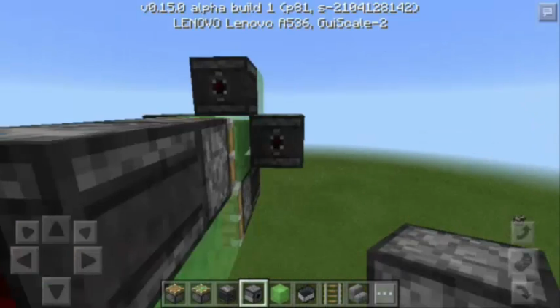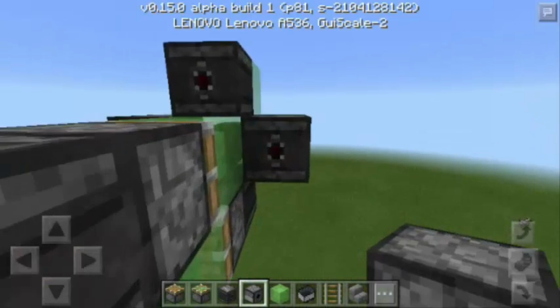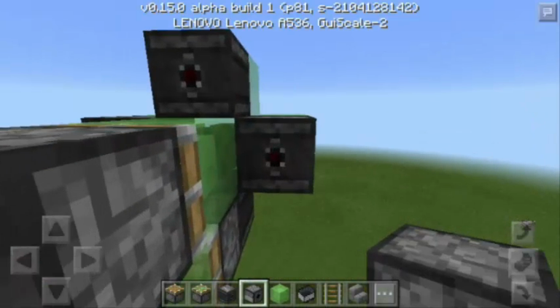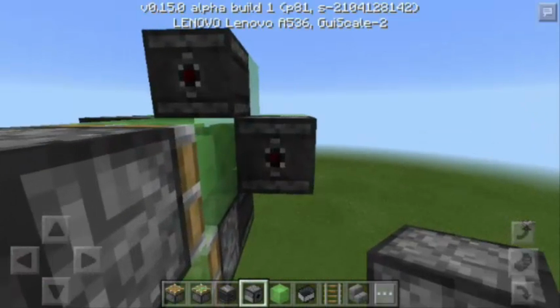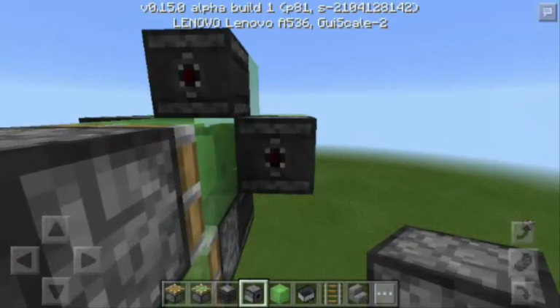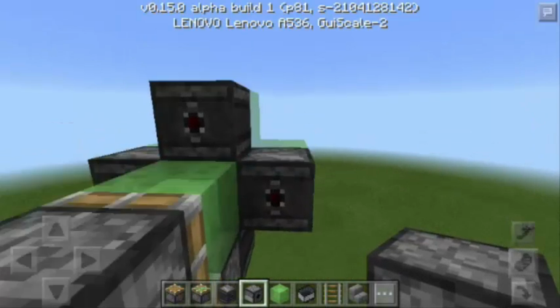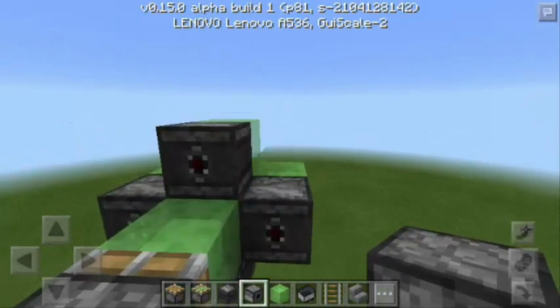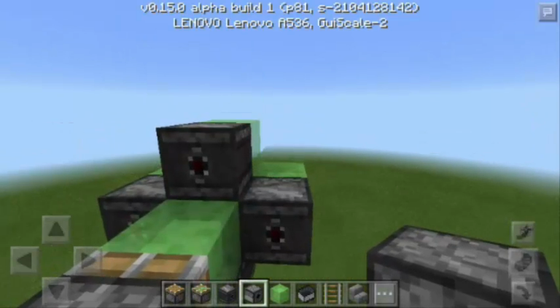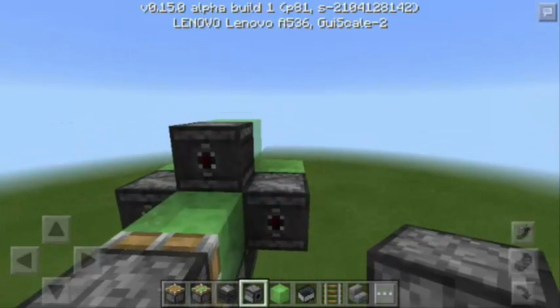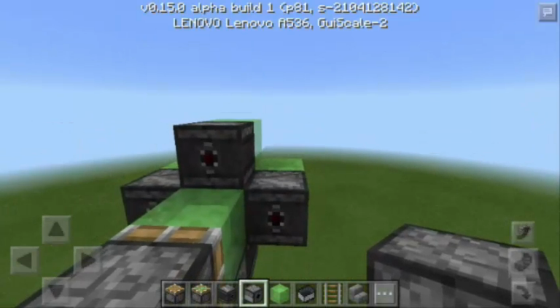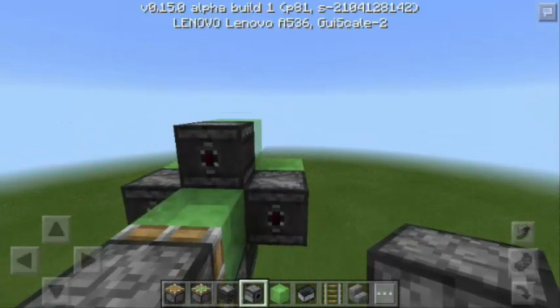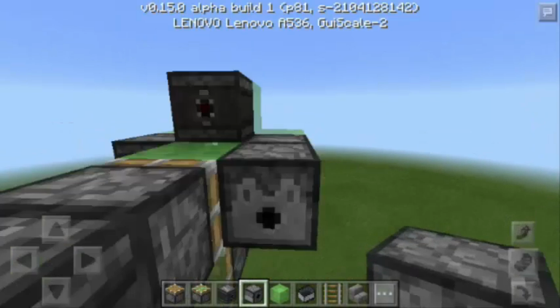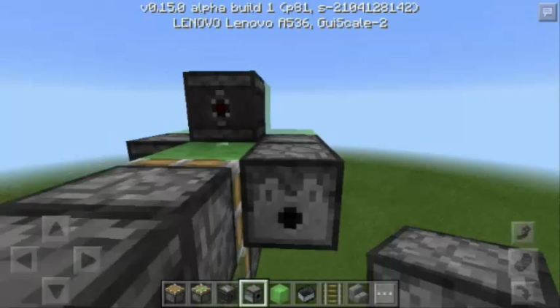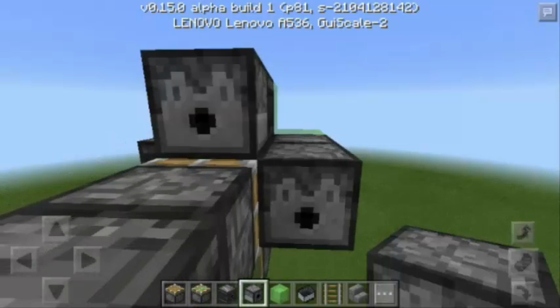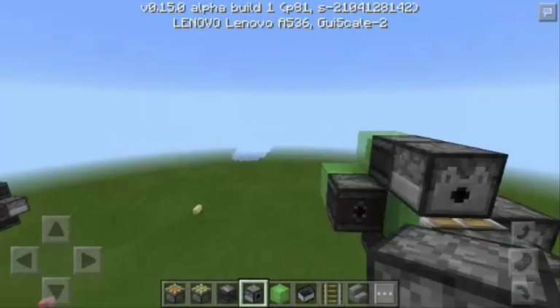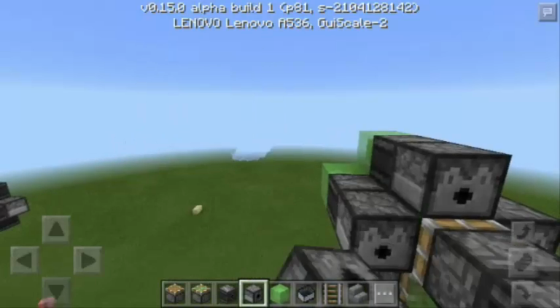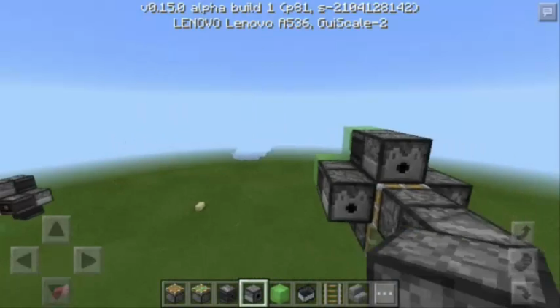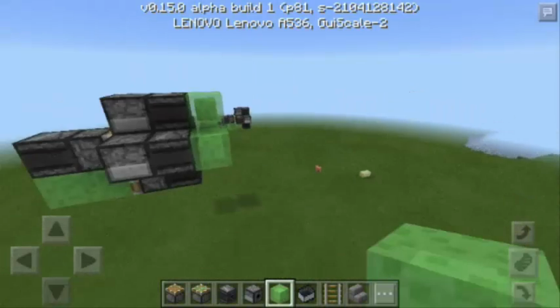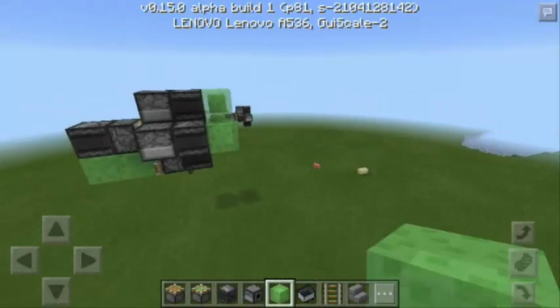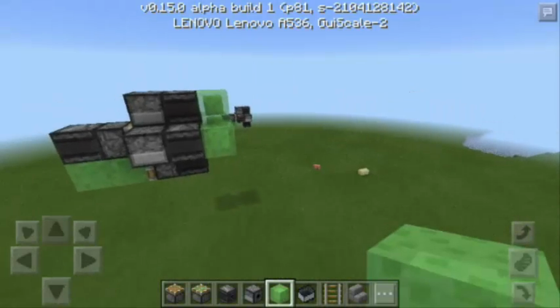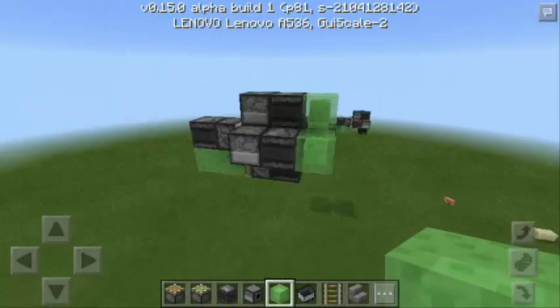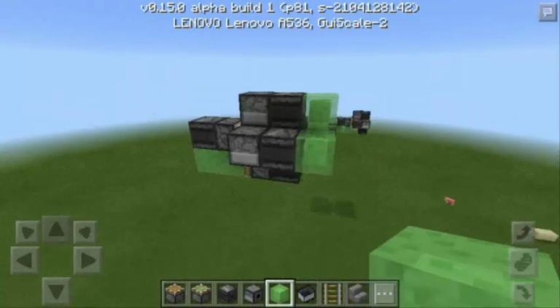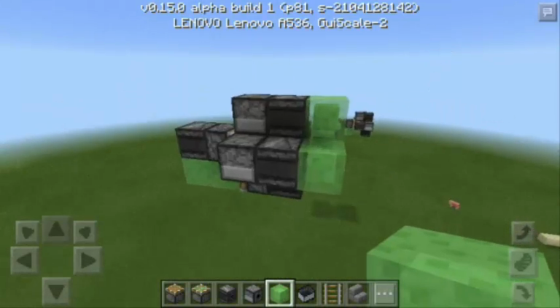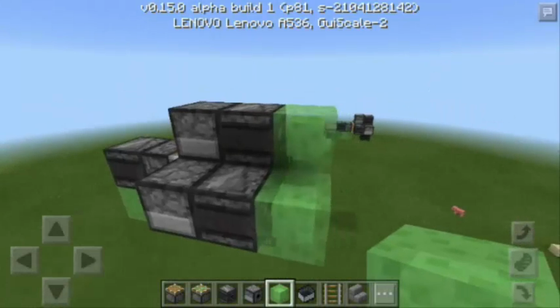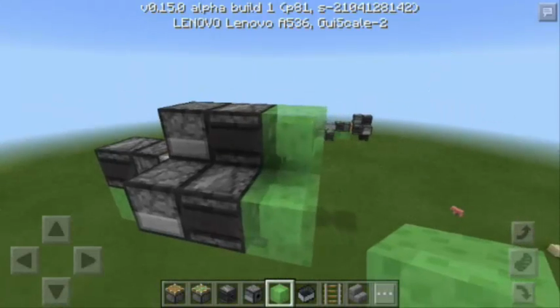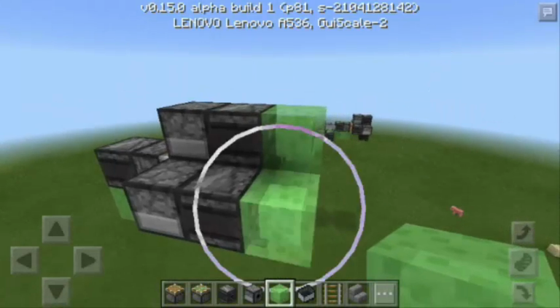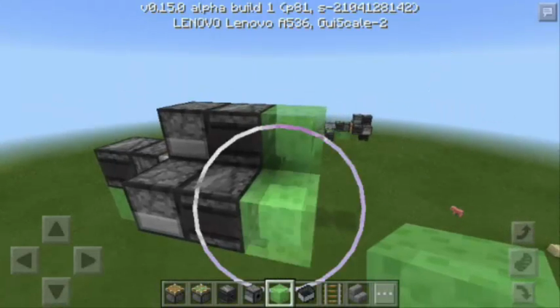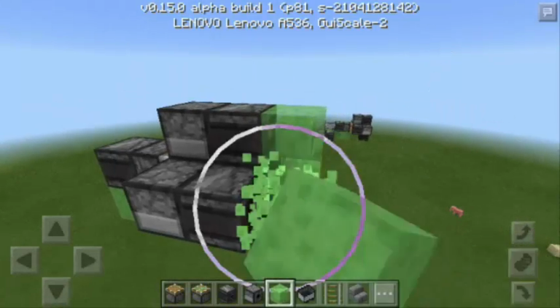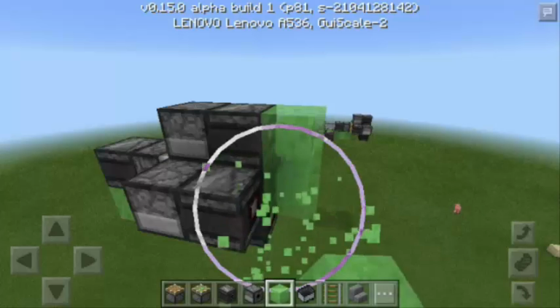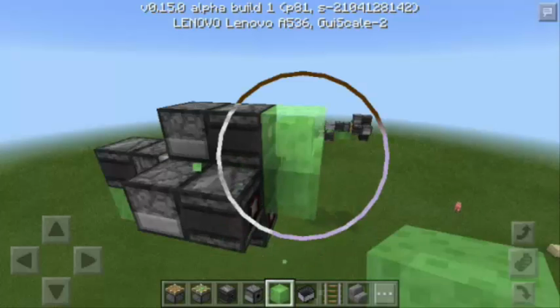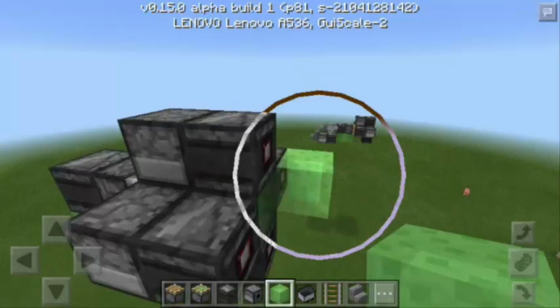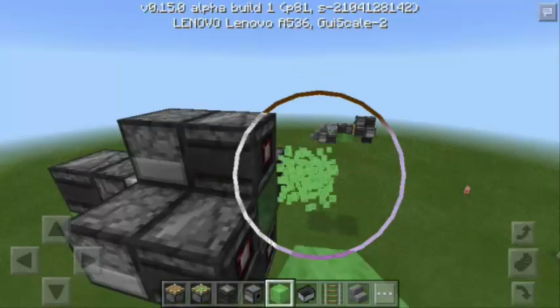And then you will go here and you're going to put 3 Observer Blocks each facing this way. And then in front of the Observer Blocks, you're going to put a Dispenser. Next, you're going to remove now the 4 Slime Blocks.